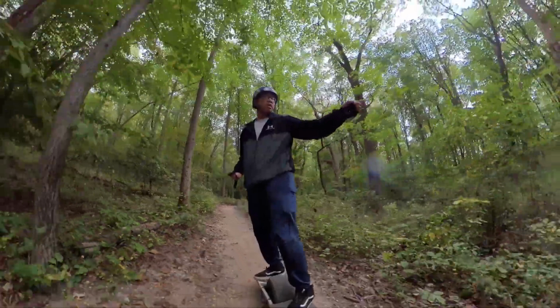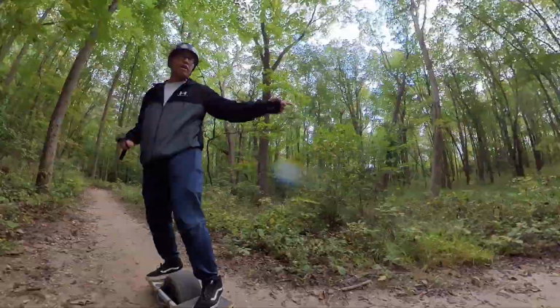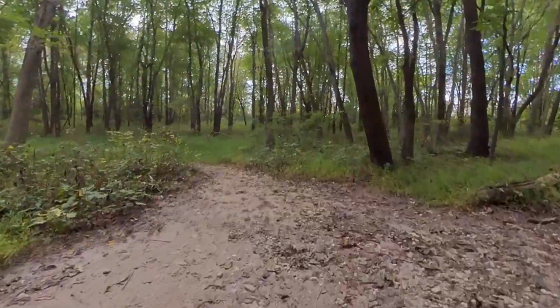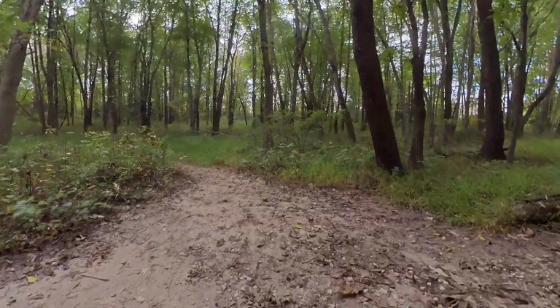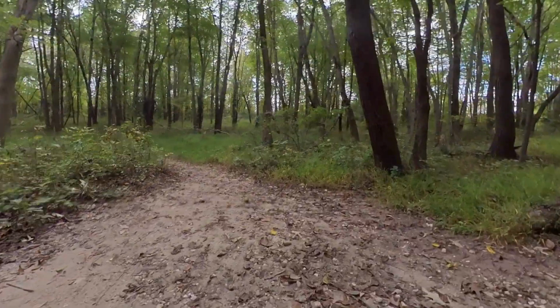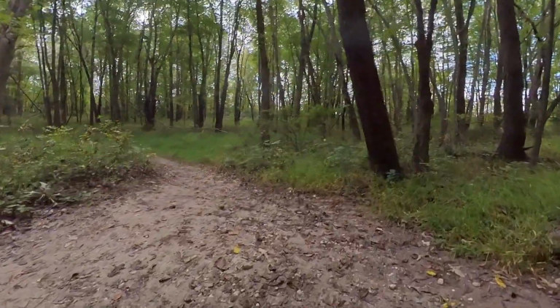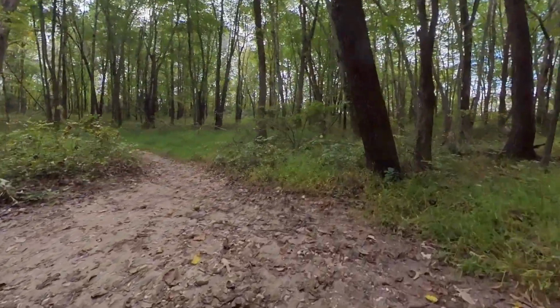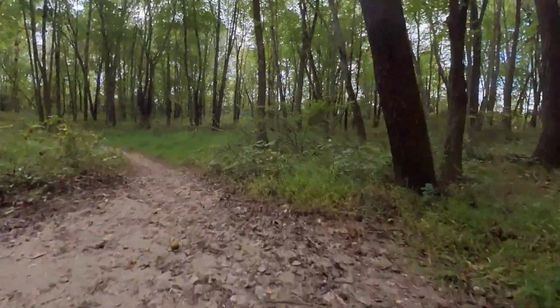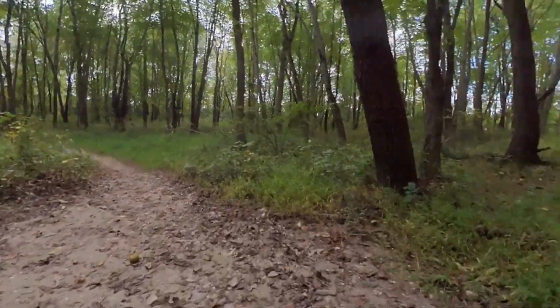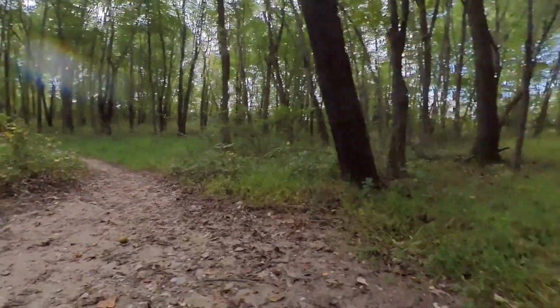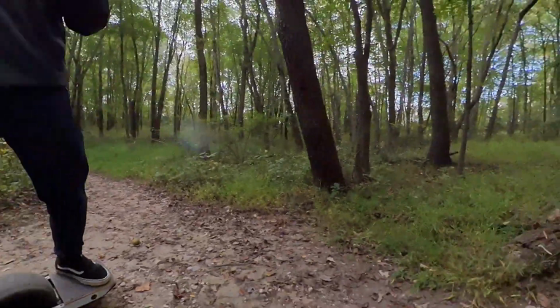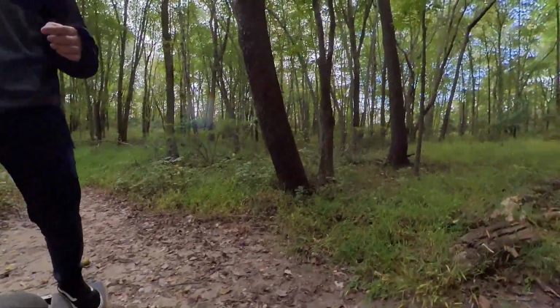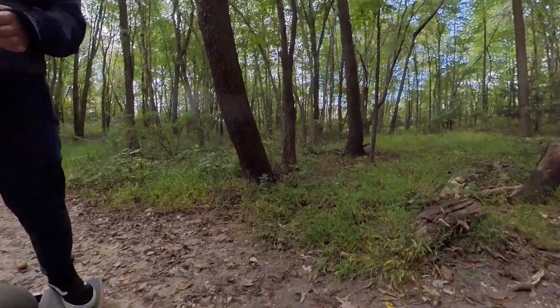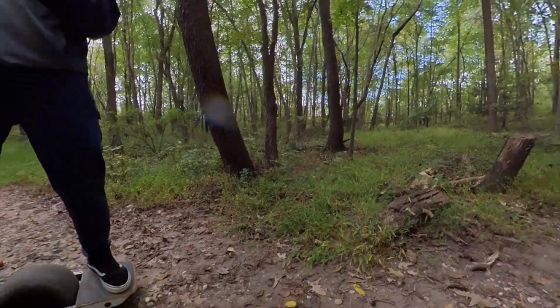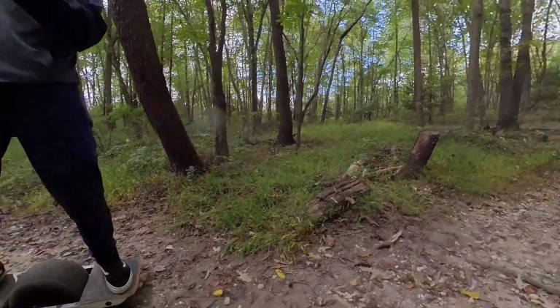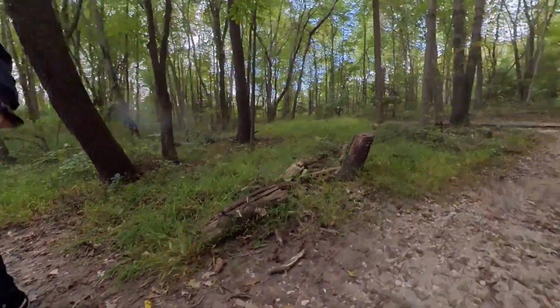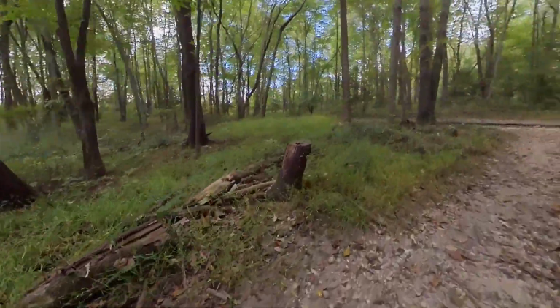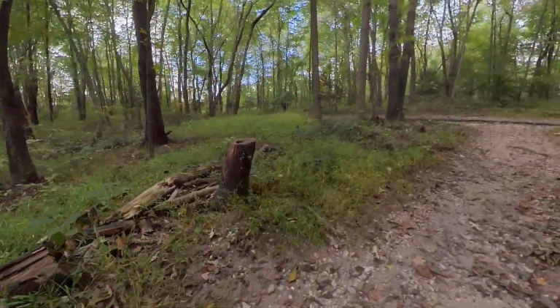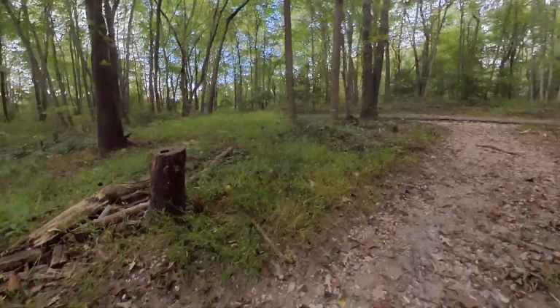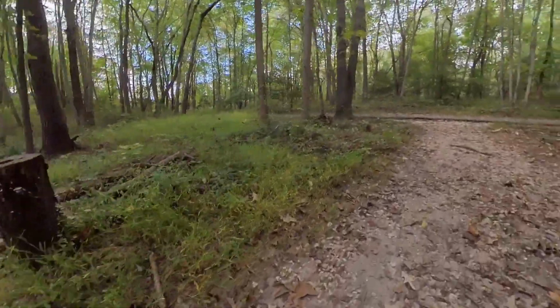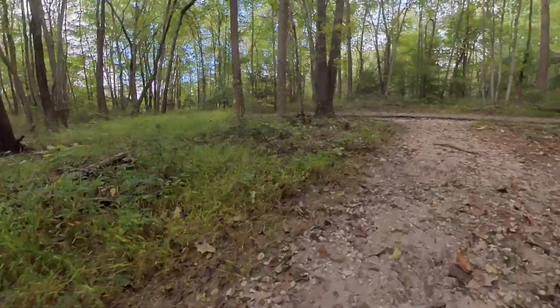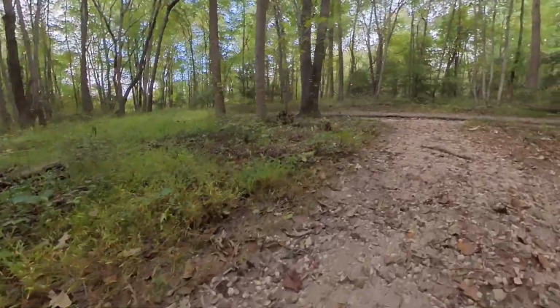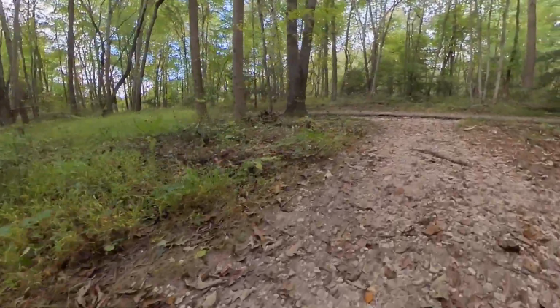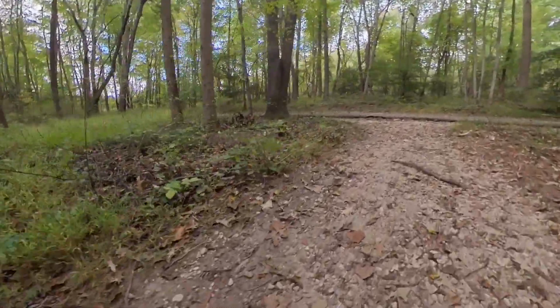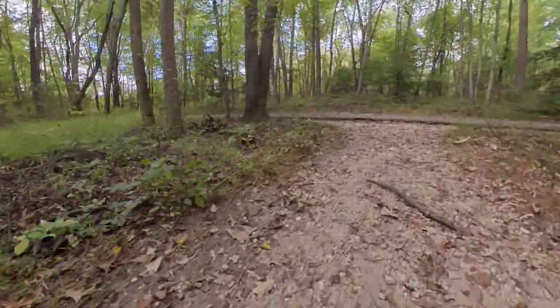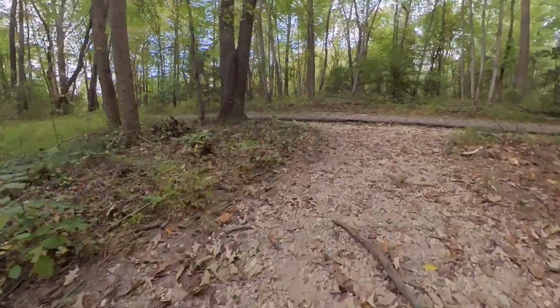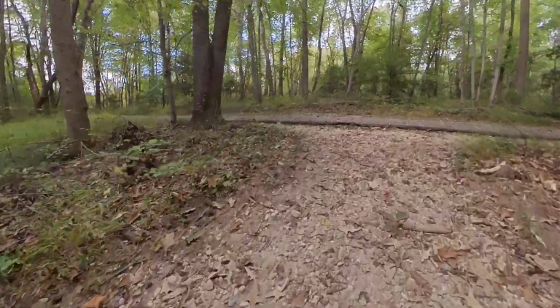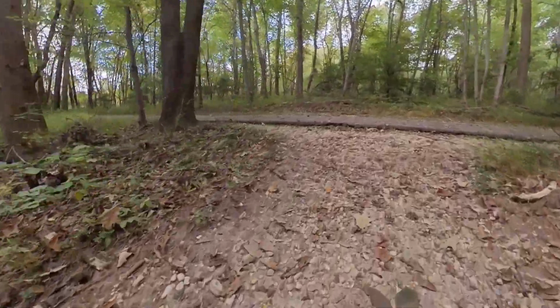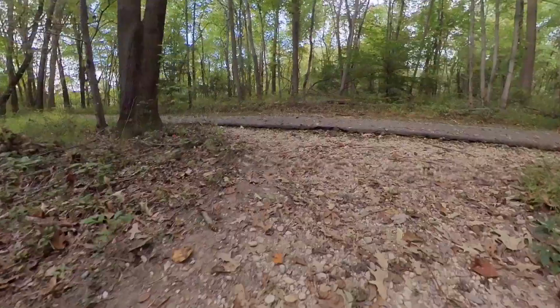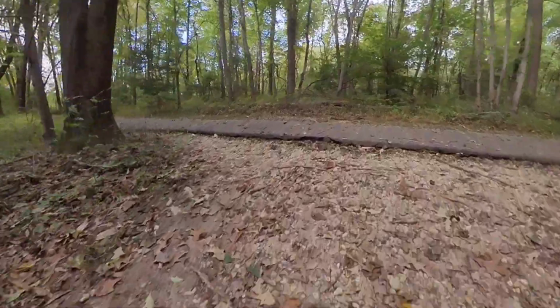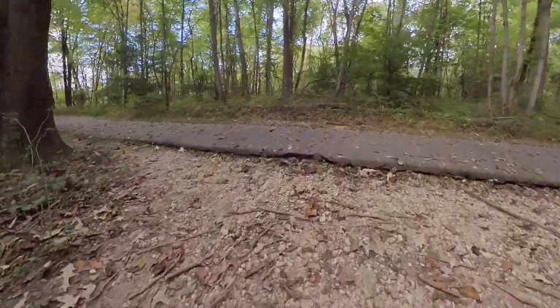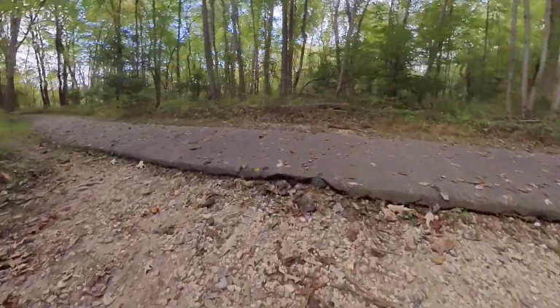That way to the left has historically been kind of a wetter part of the trail. Recently I've noticed it's not as wet. But it did rain a little bit last night, so I'm not going to take that route.